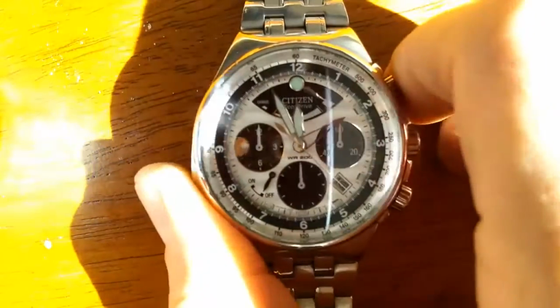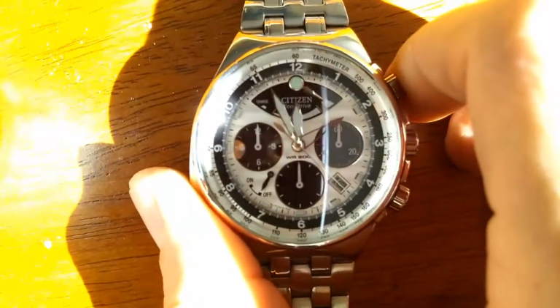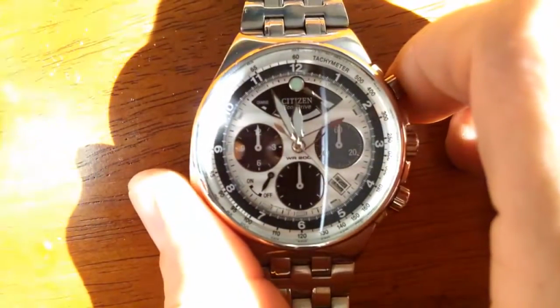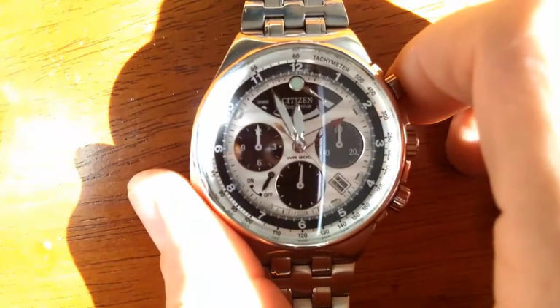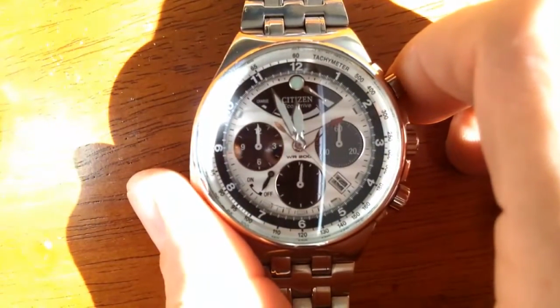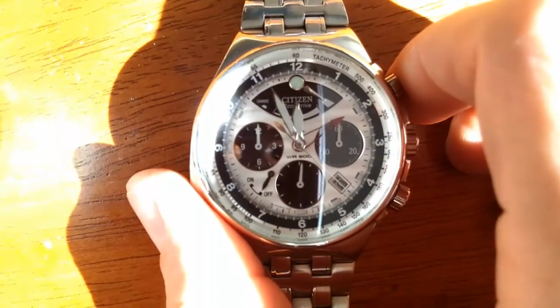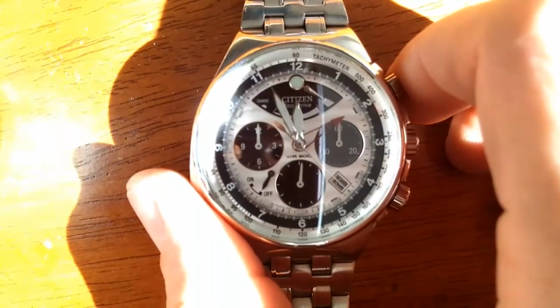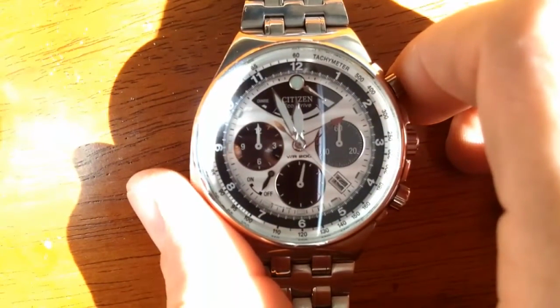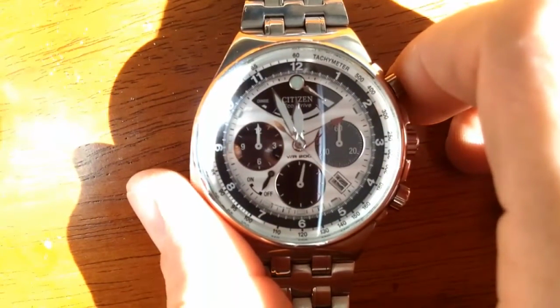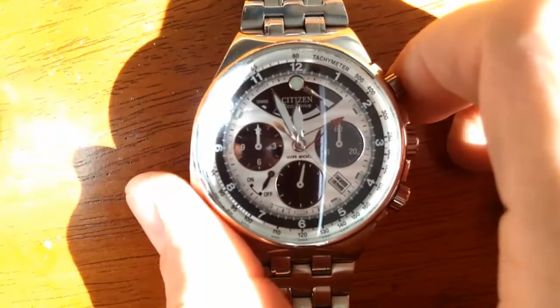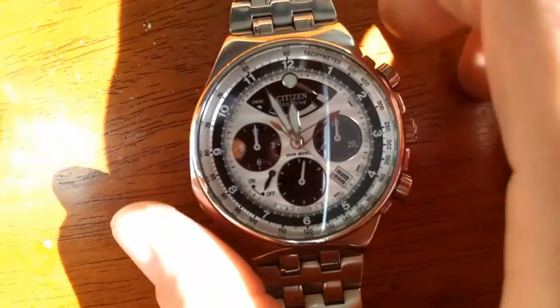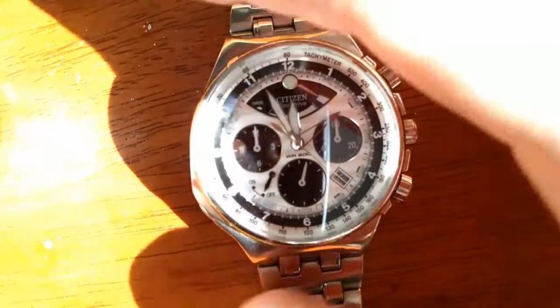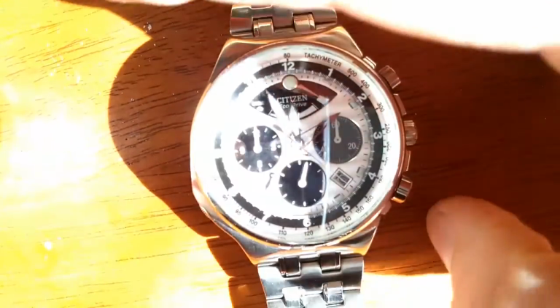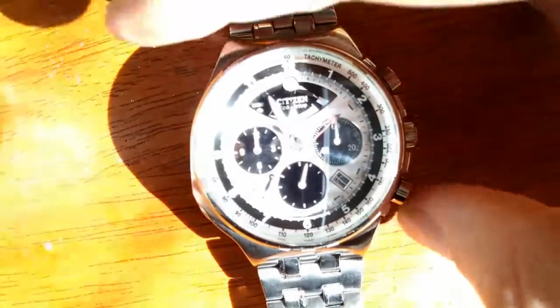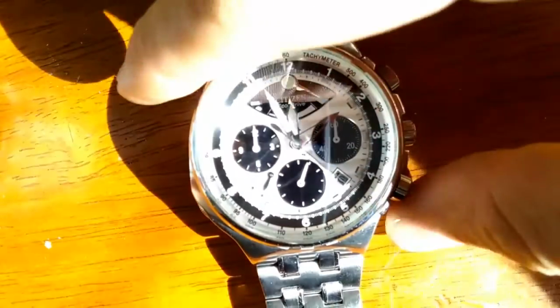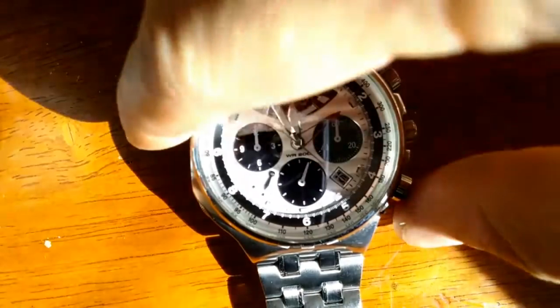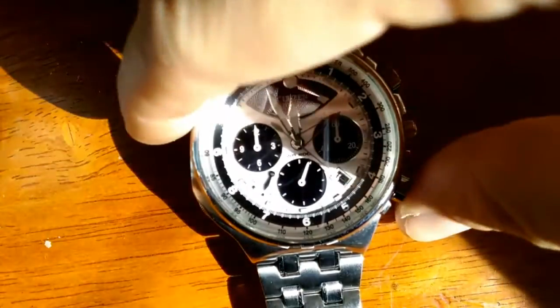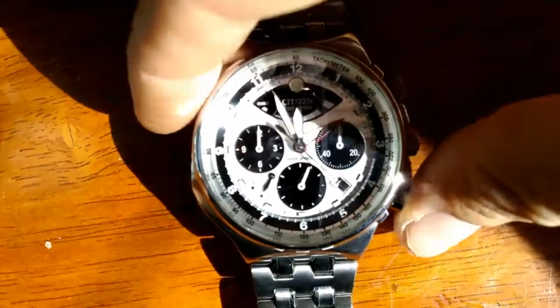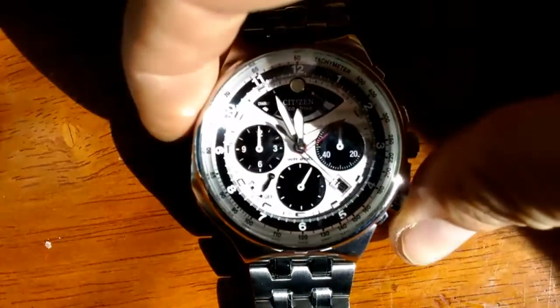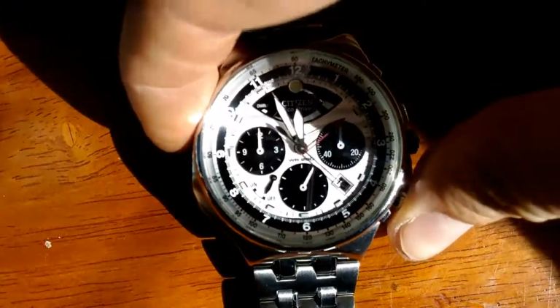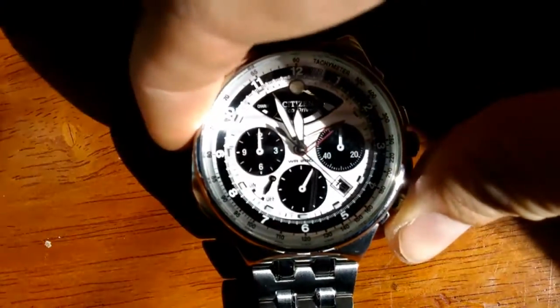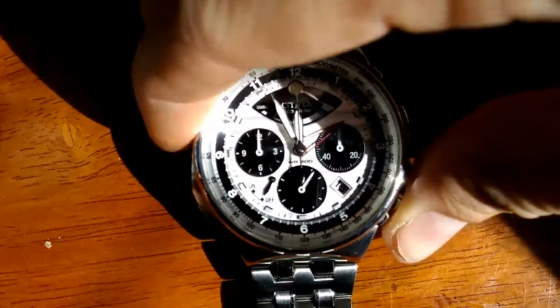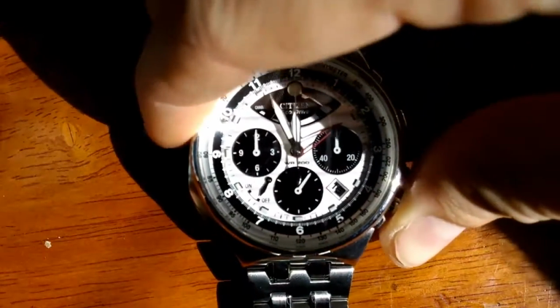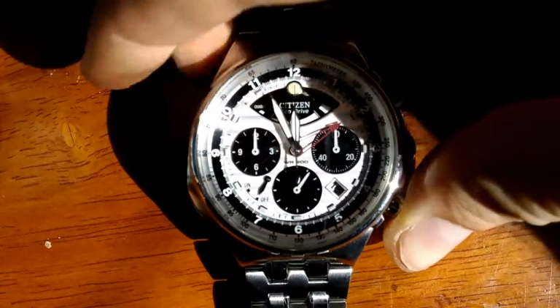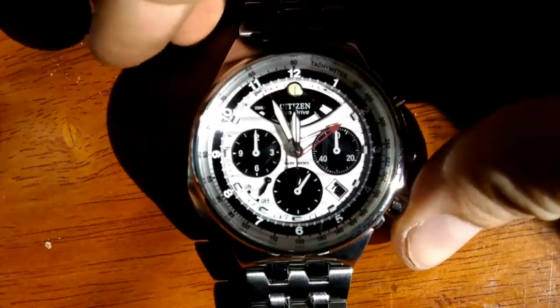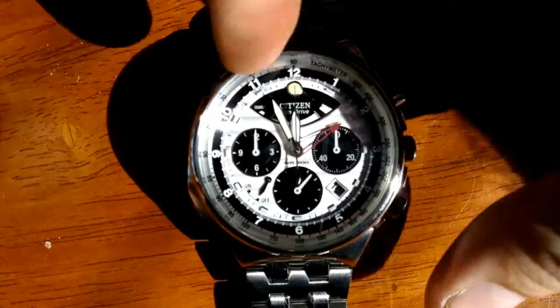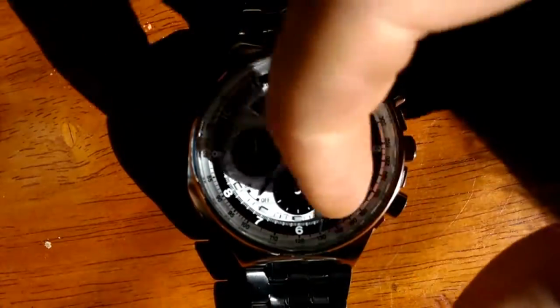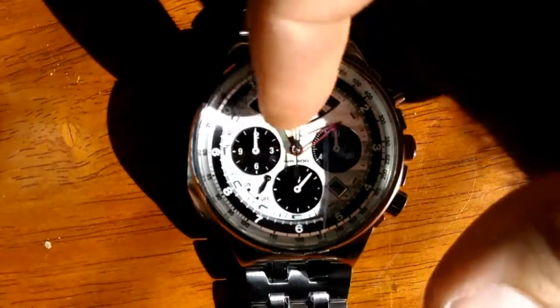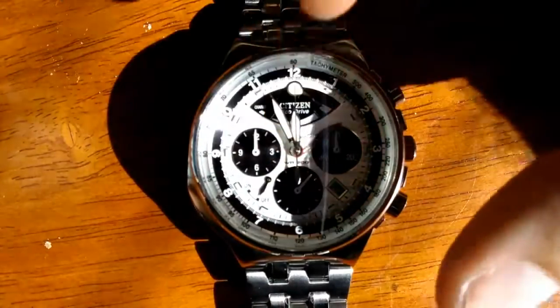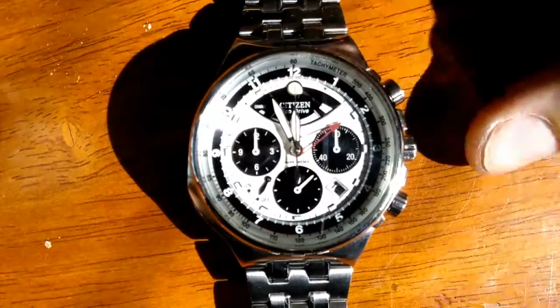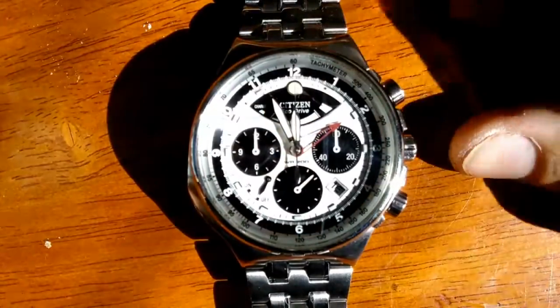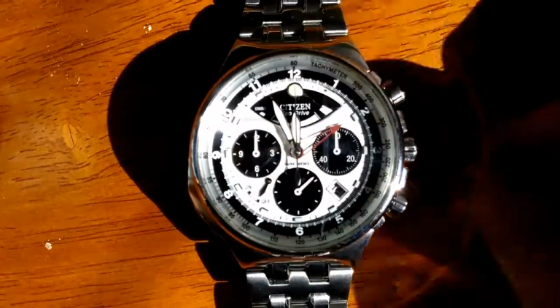When you stop the chronograph you press the top lever again, and then if you hit the bottom one the second hand will fly back.